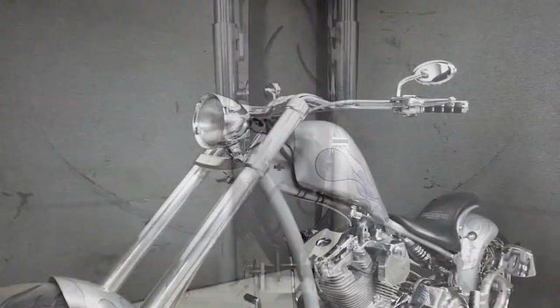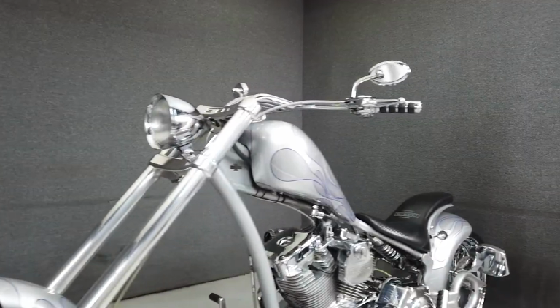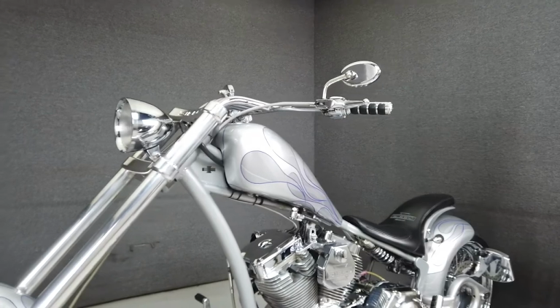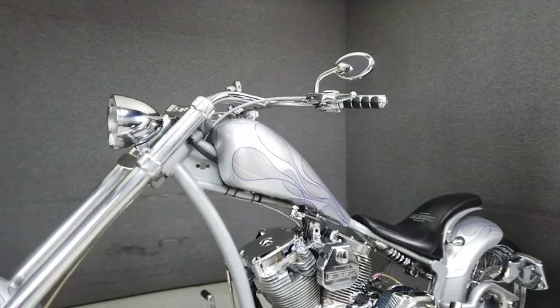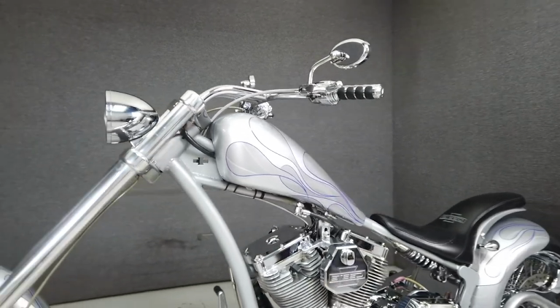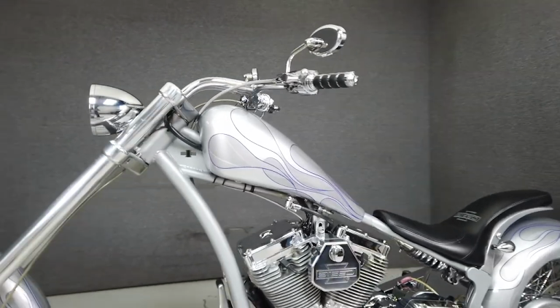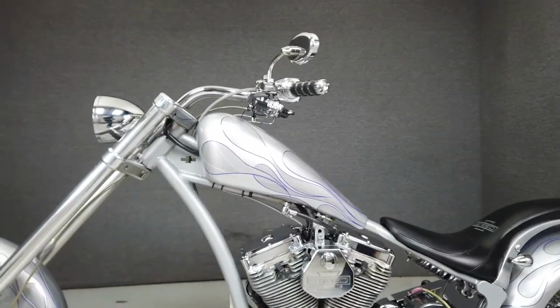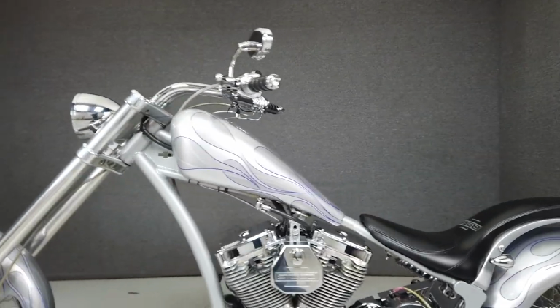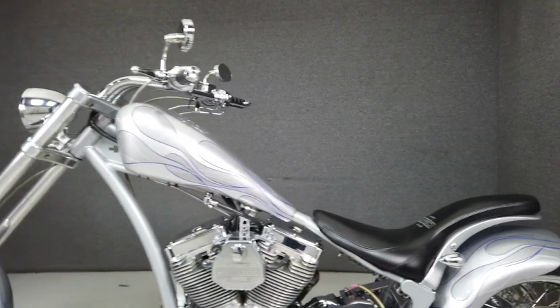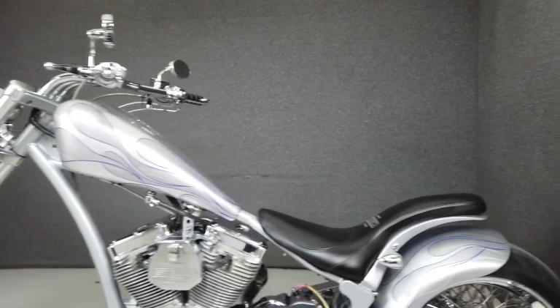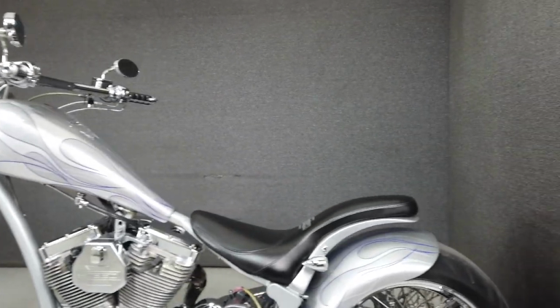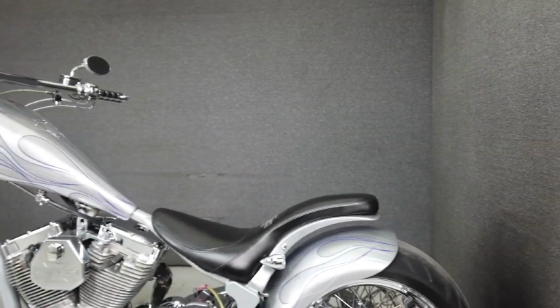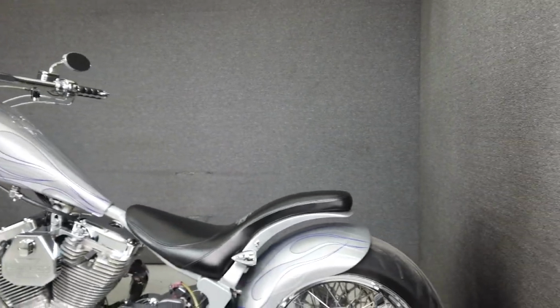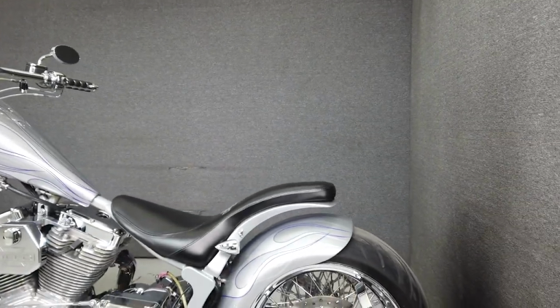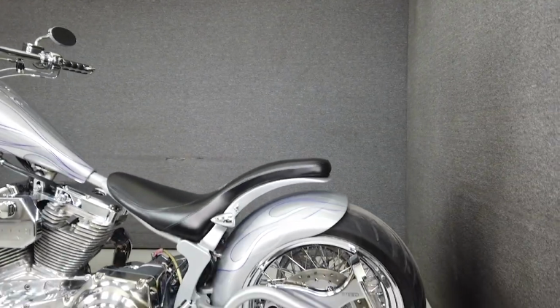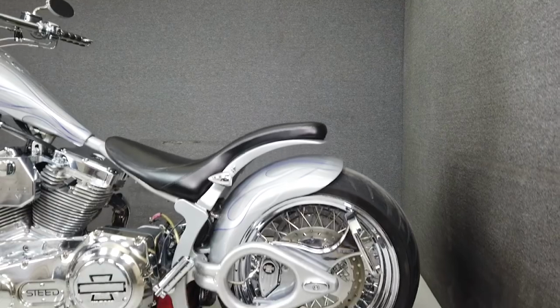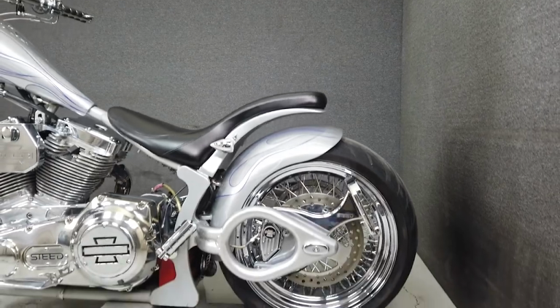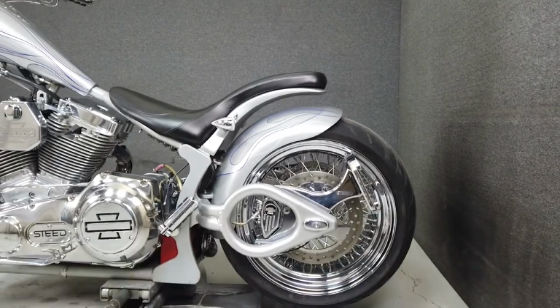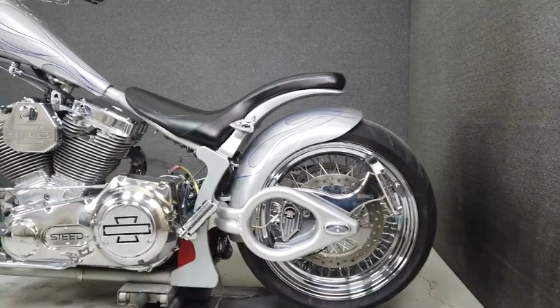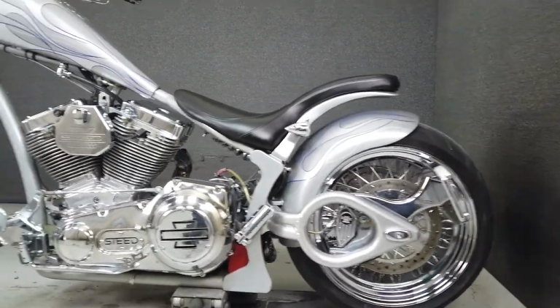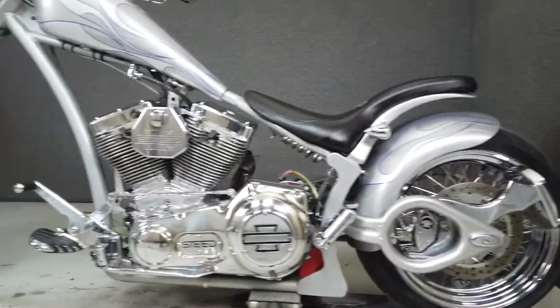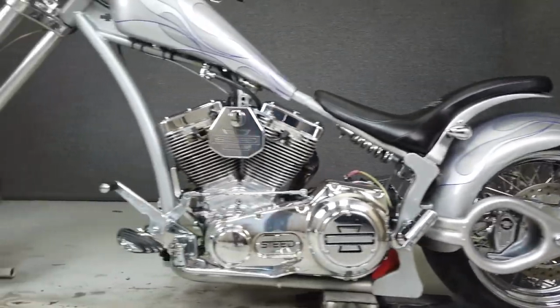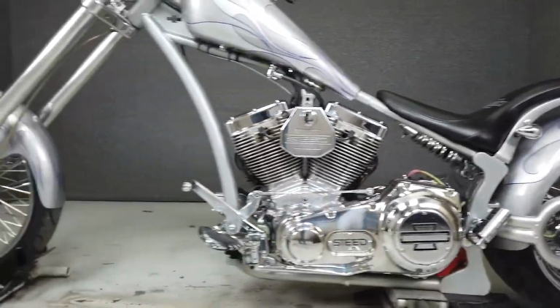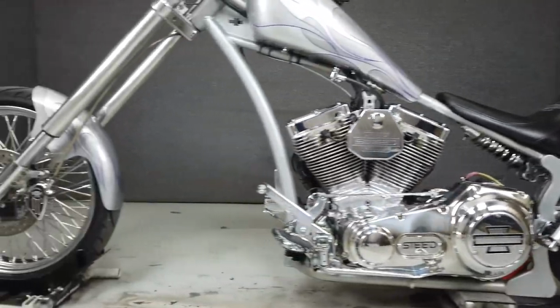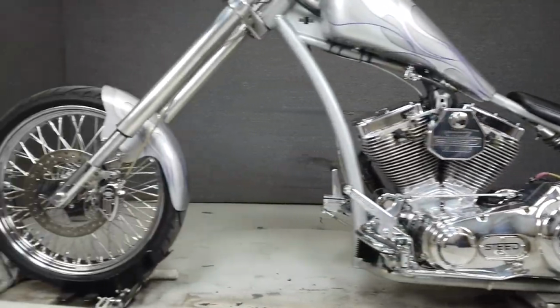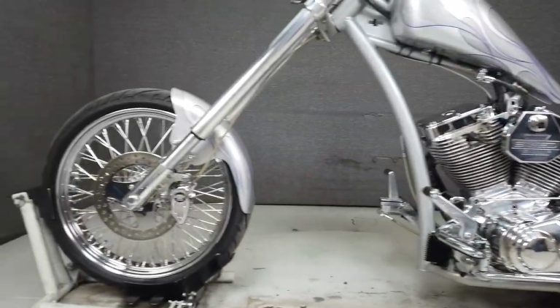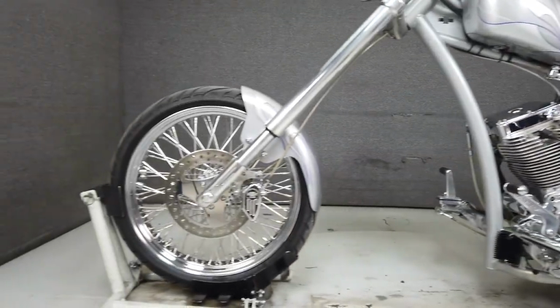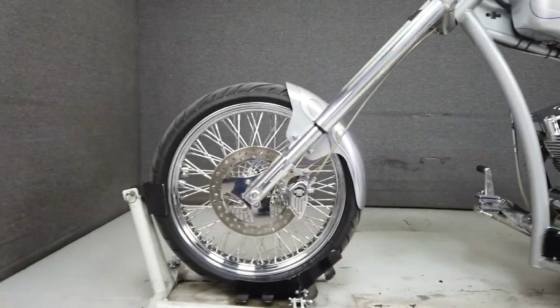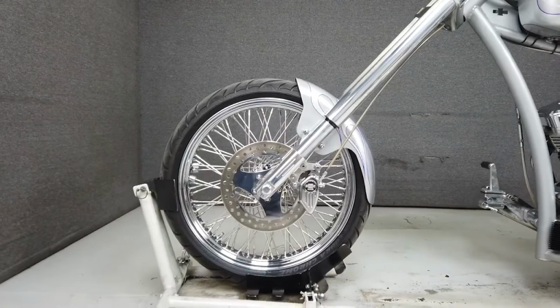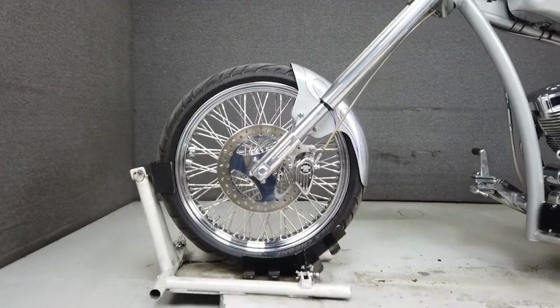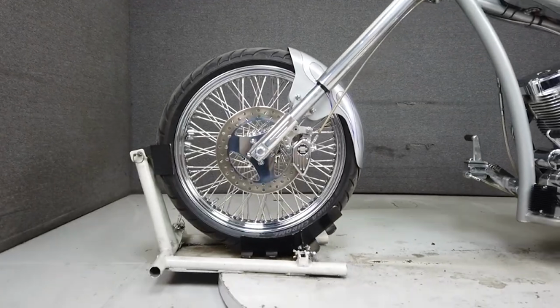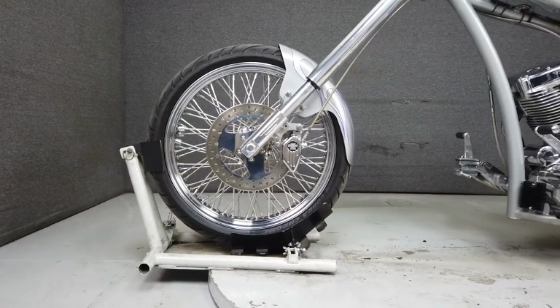It also comes with a solo seat. Its monochromatic silver paint set pairs well with all of the chrome and polished aluminum, giving it an uncluttered look, and the exhaust sounds great as well. It's been upgraded with some aftermarket grips.